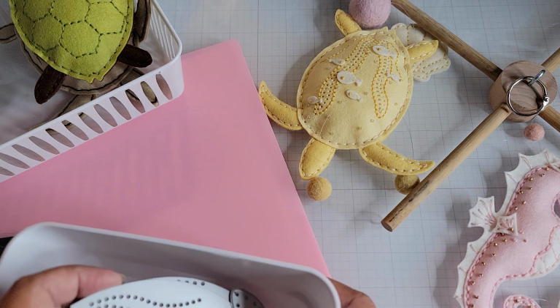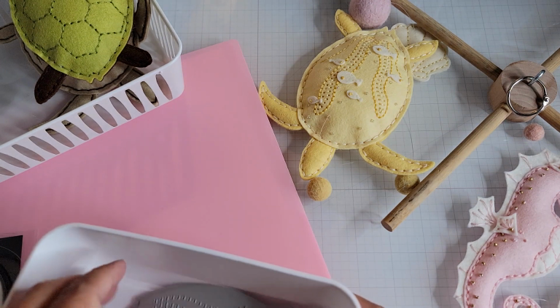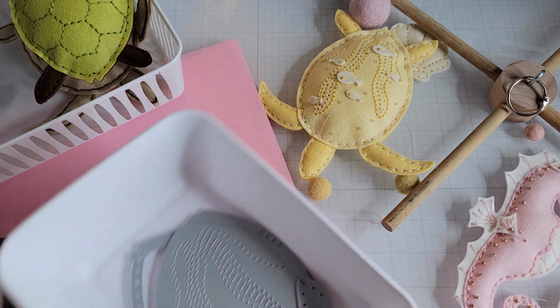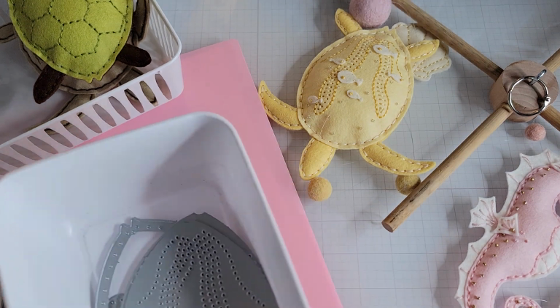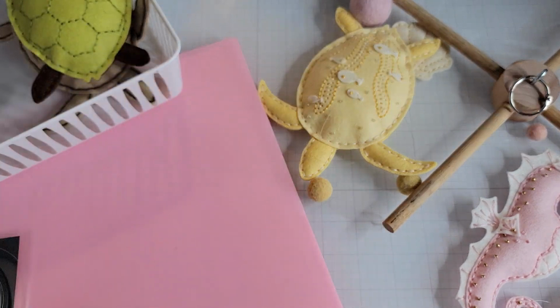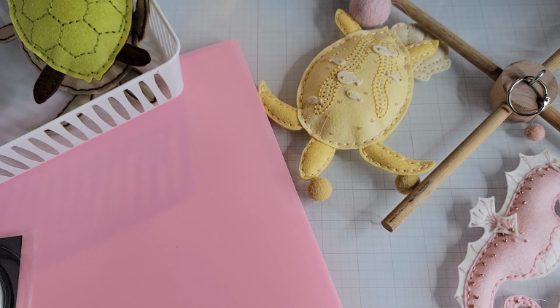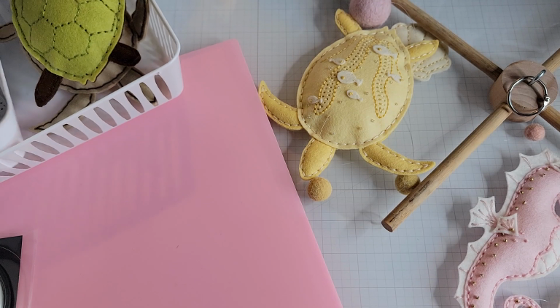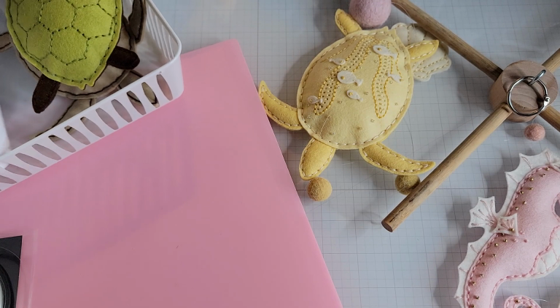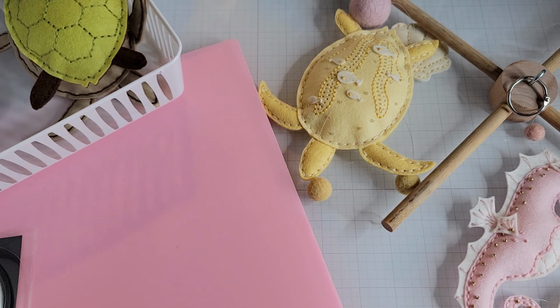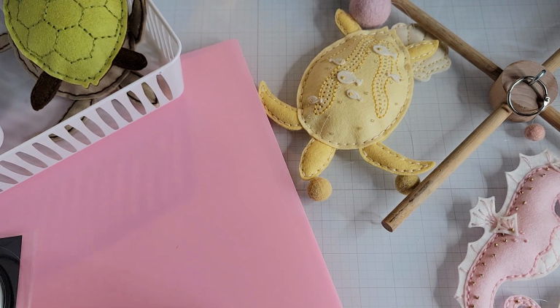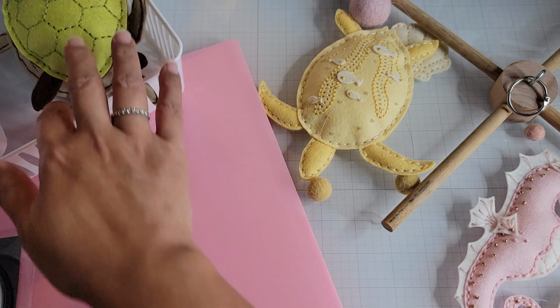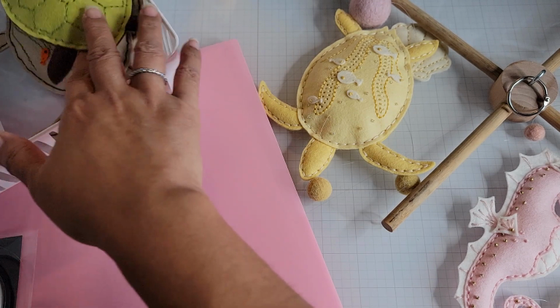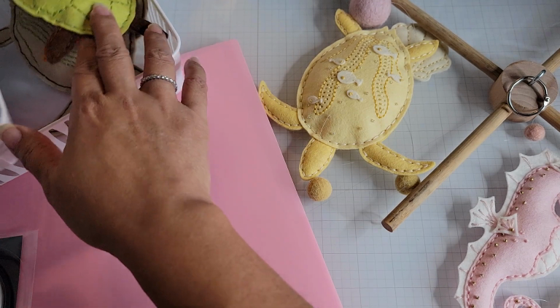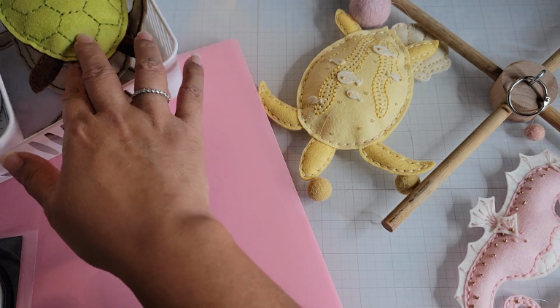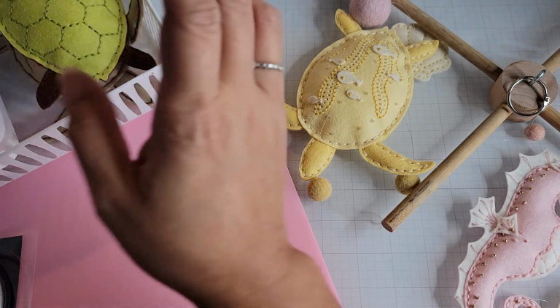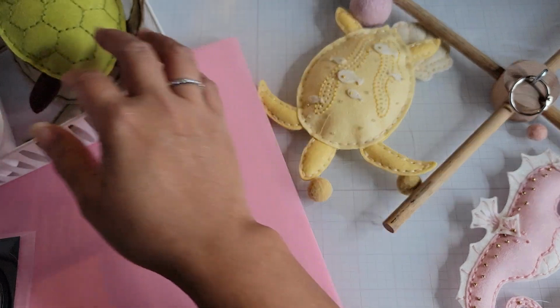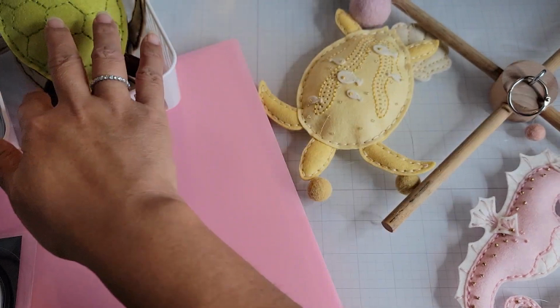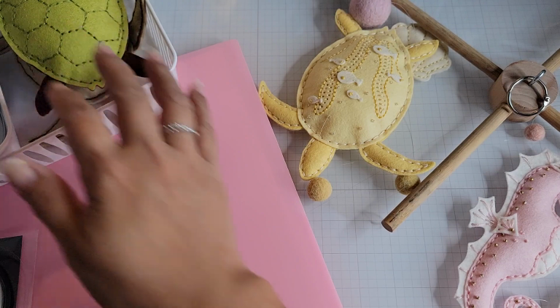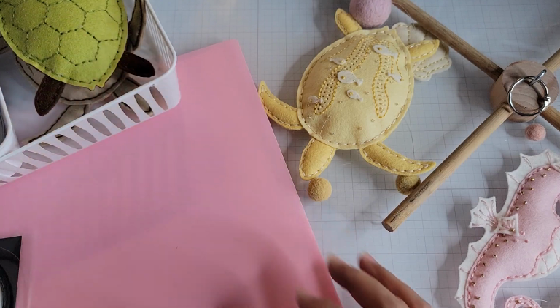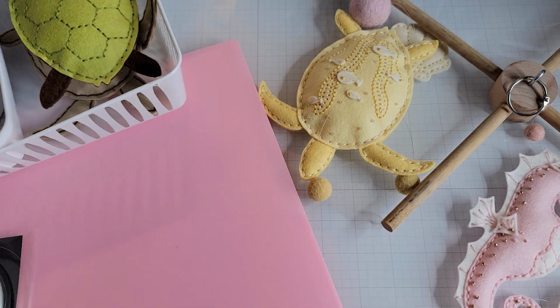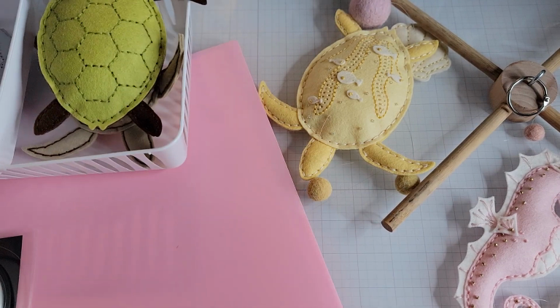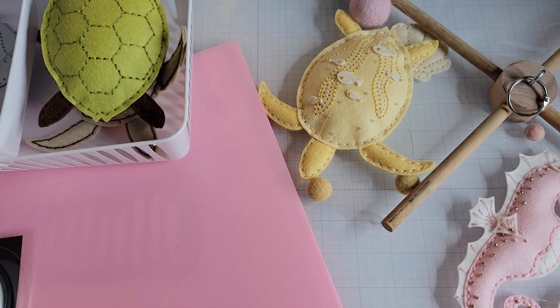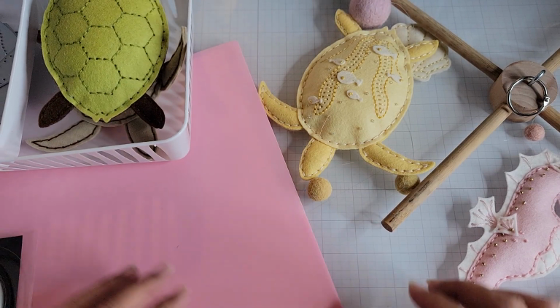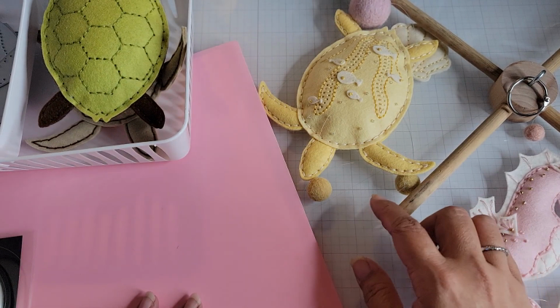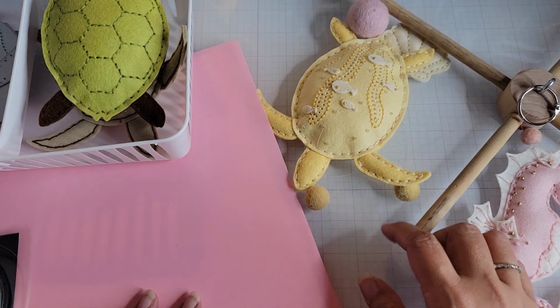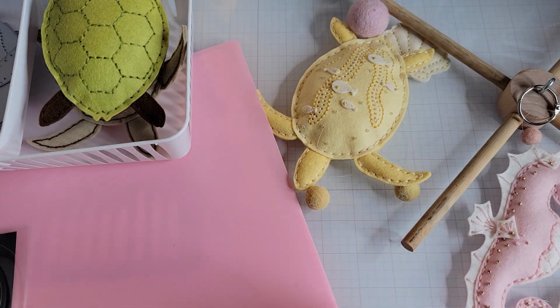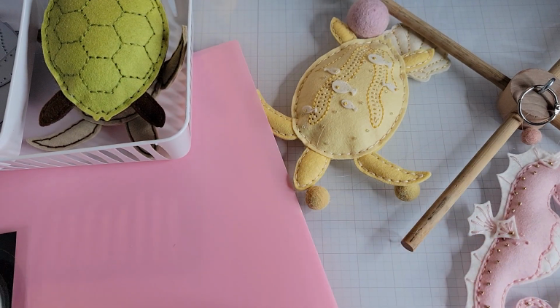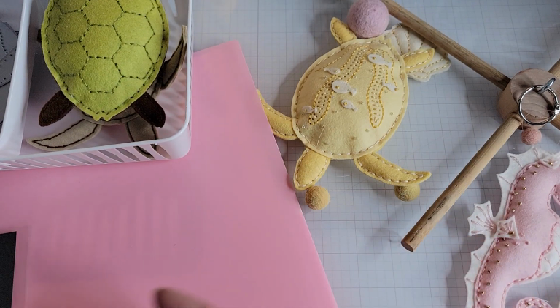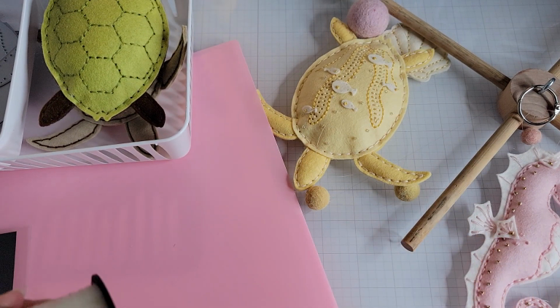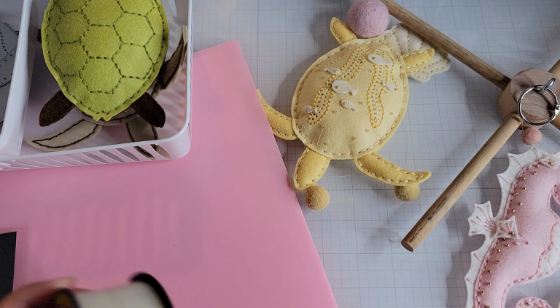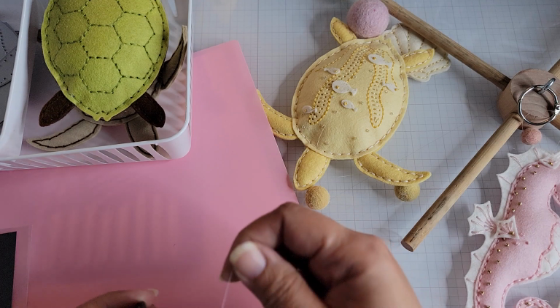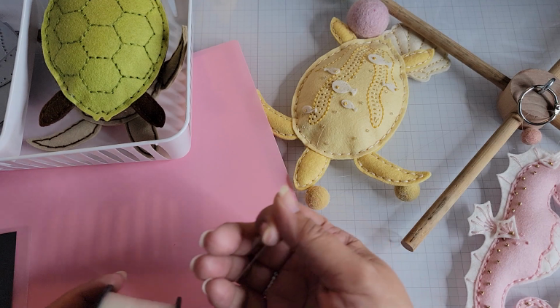The die retails for $45 on the Papertrey Ink website — I'm not sure if it's on sale since they've been having a sale and a lot of stuff is discounted, so check it out if you're interested. I have a couple of projects I made.